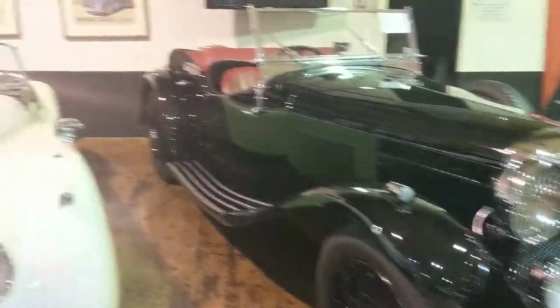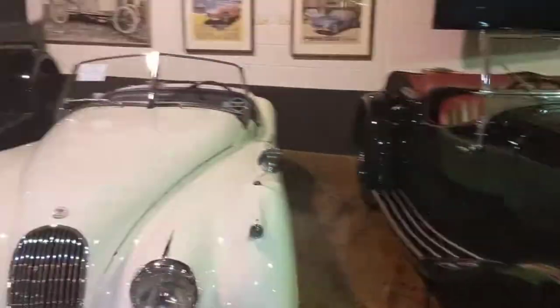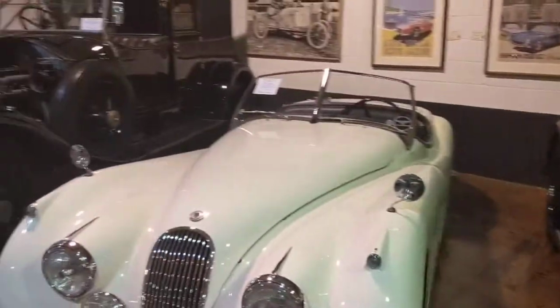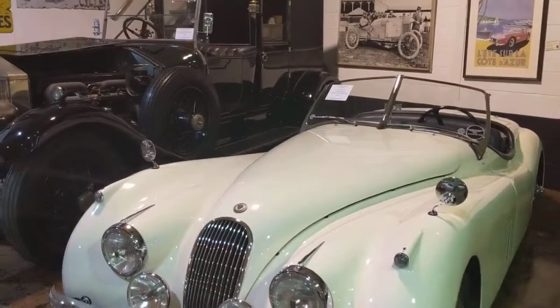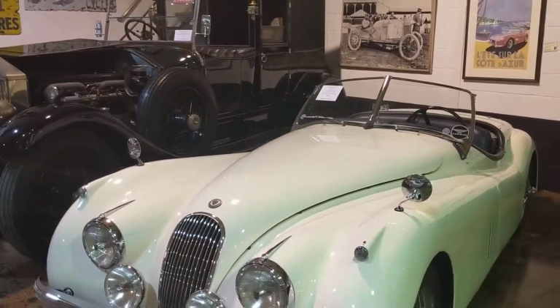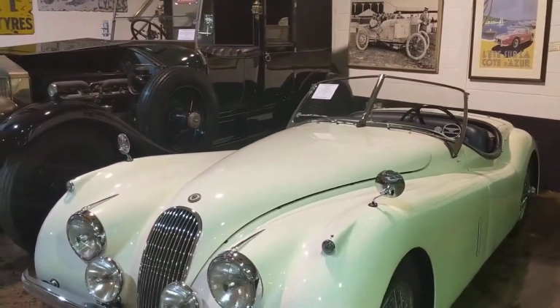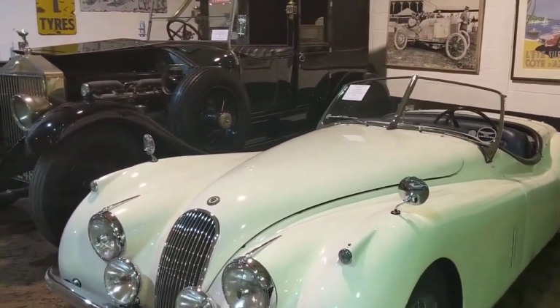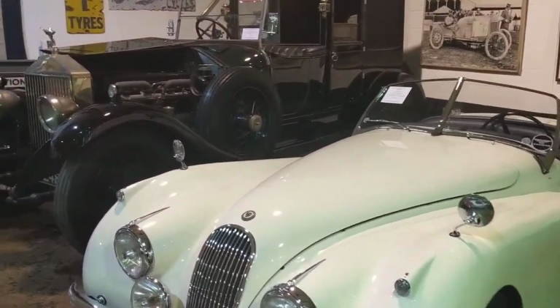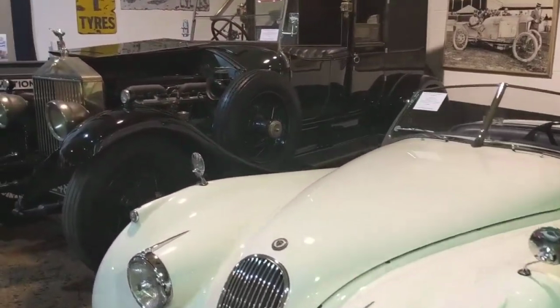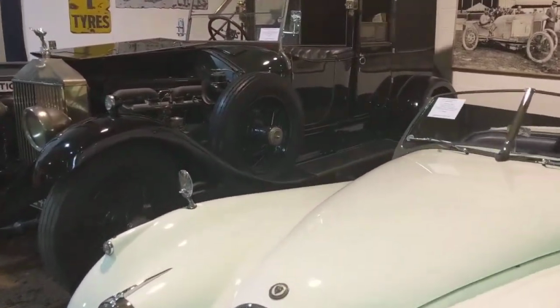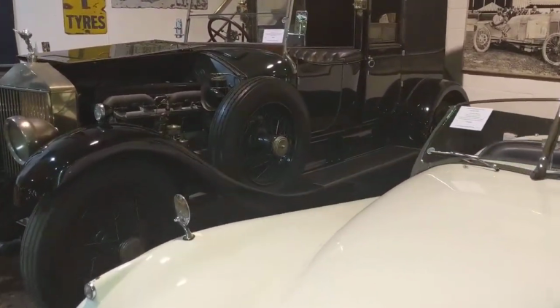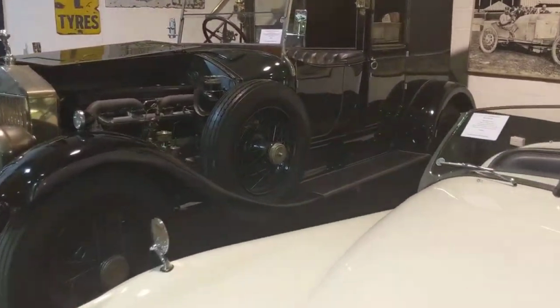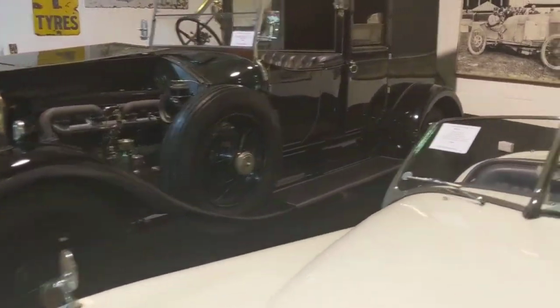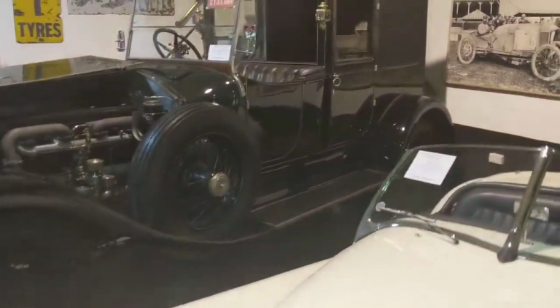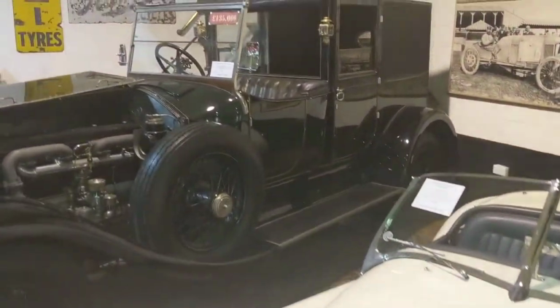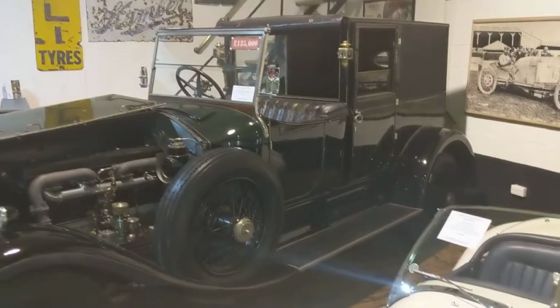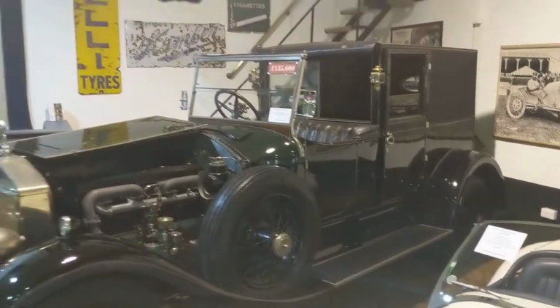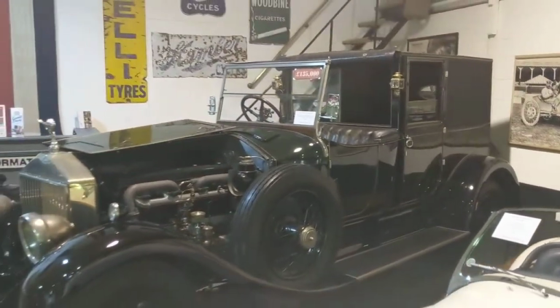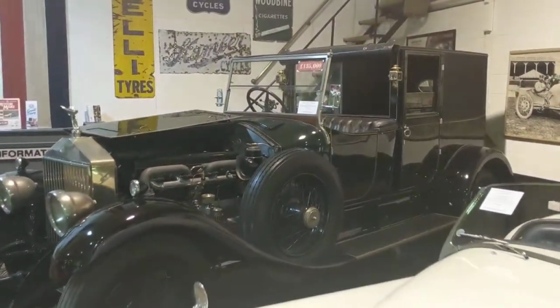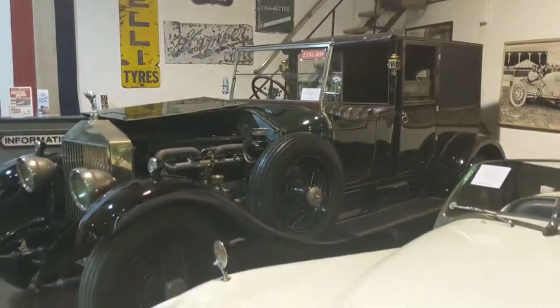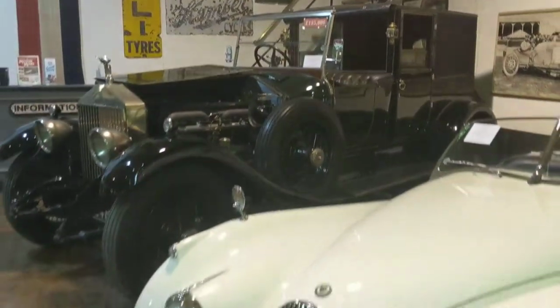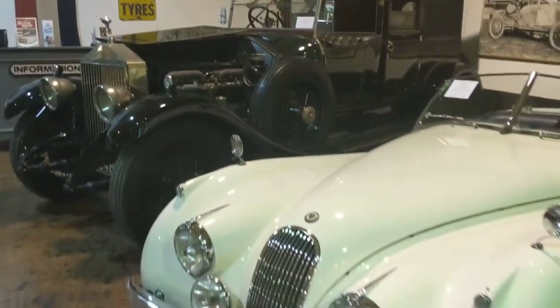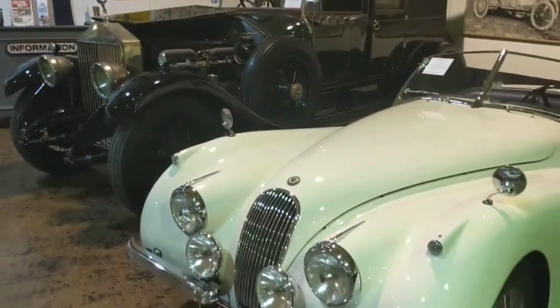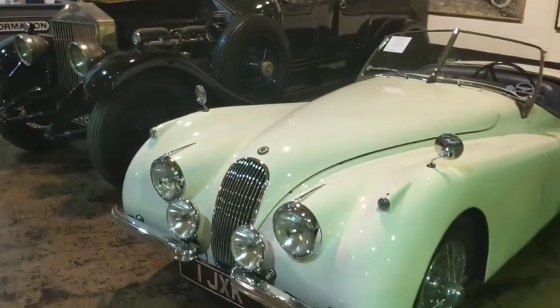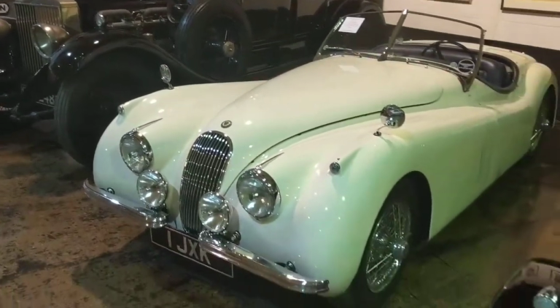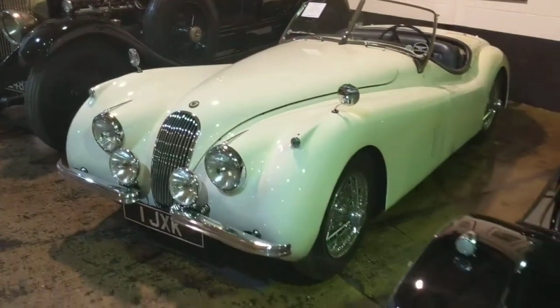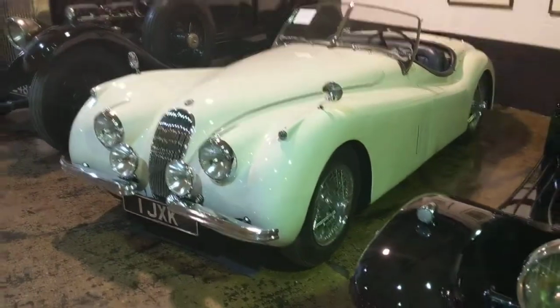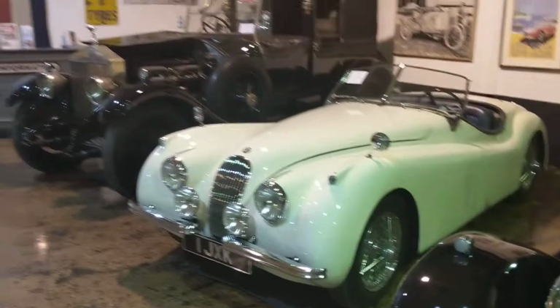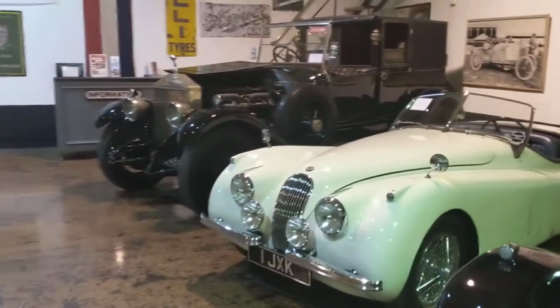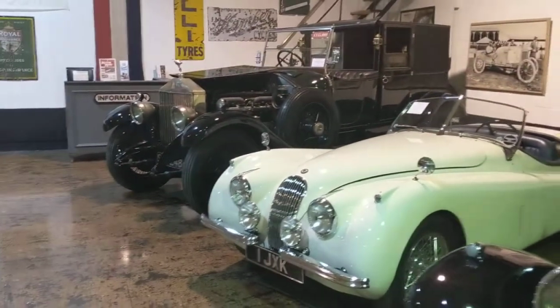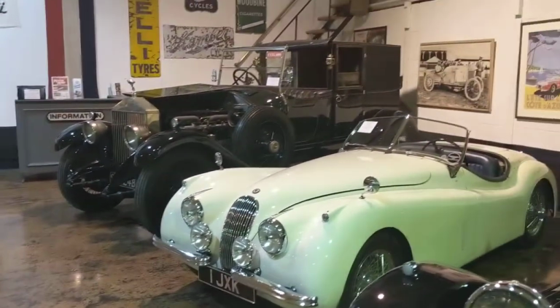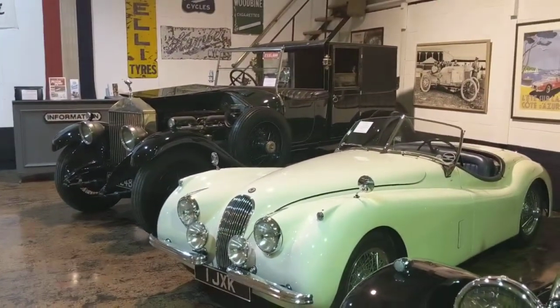At the back here we've got a Jaguar XK120SC next to a rather massive Rolls-Royce Phantom. Quite a British pair, huh?